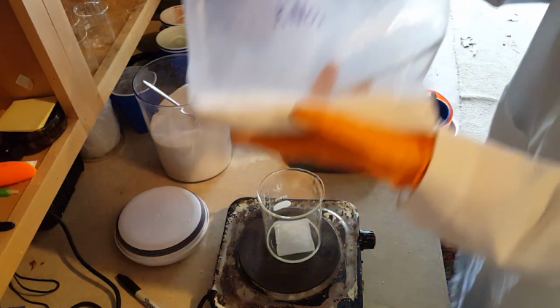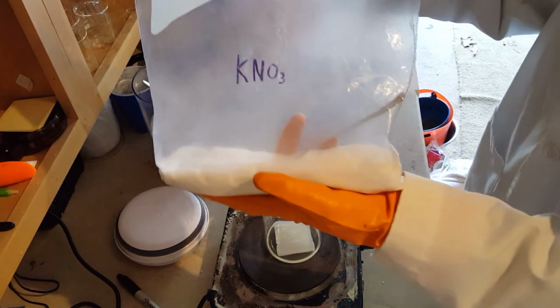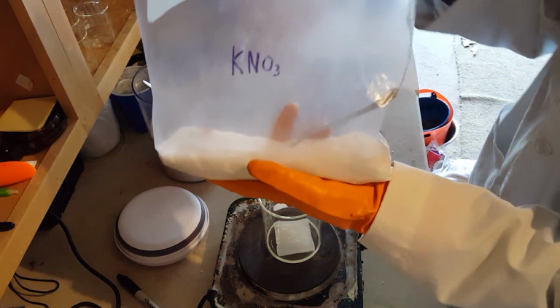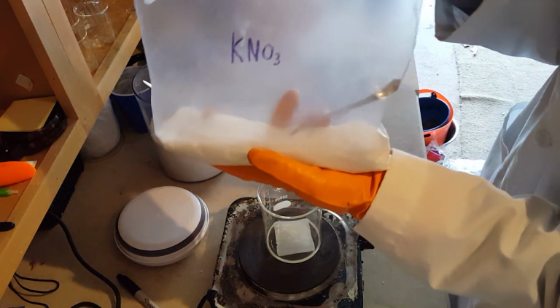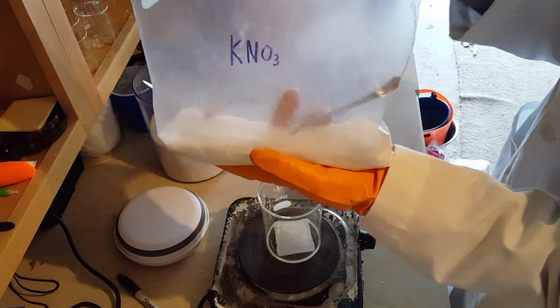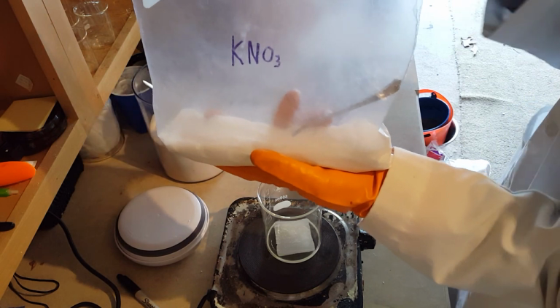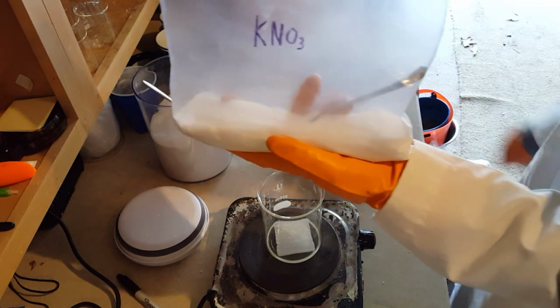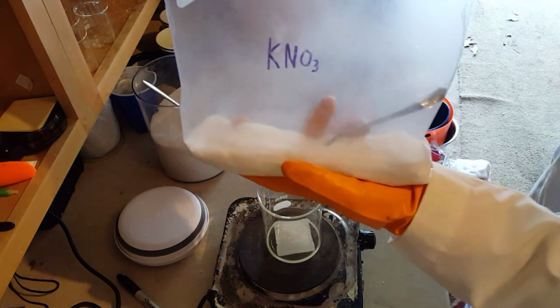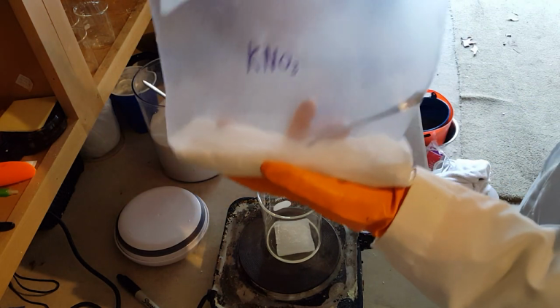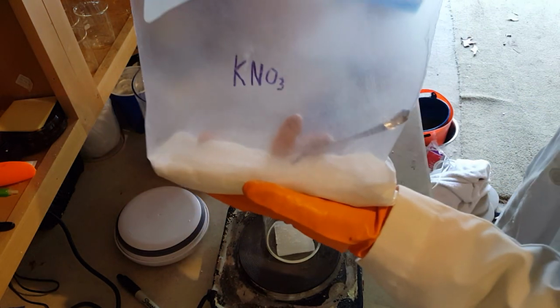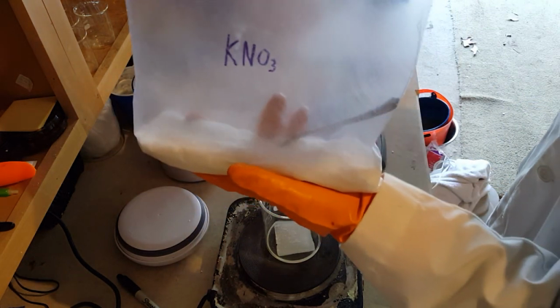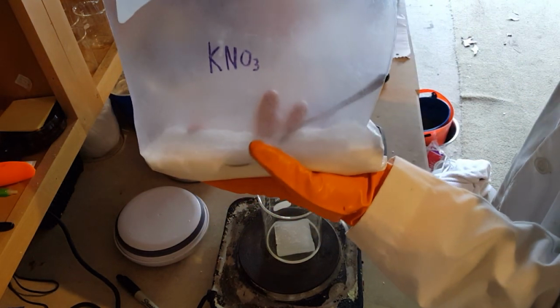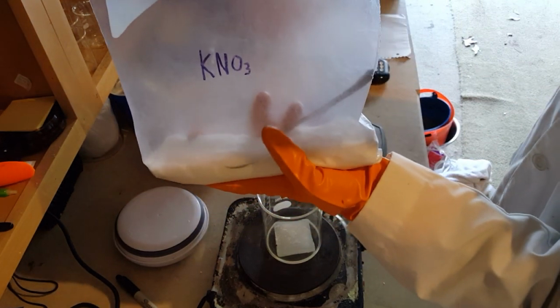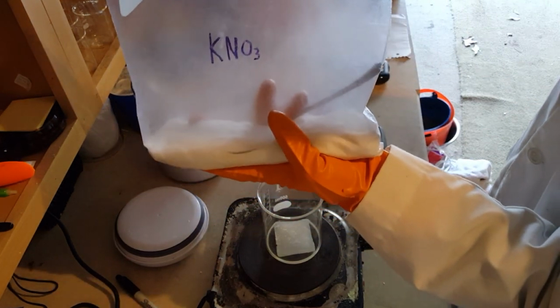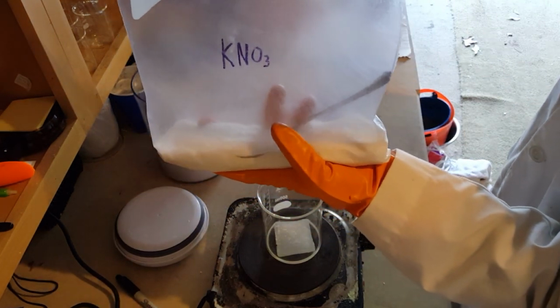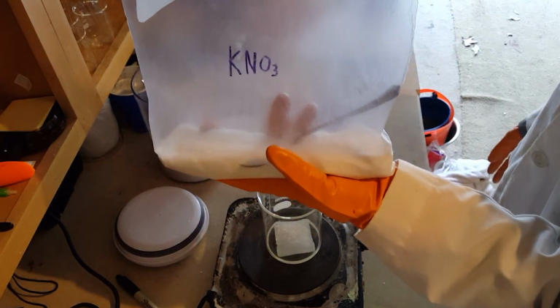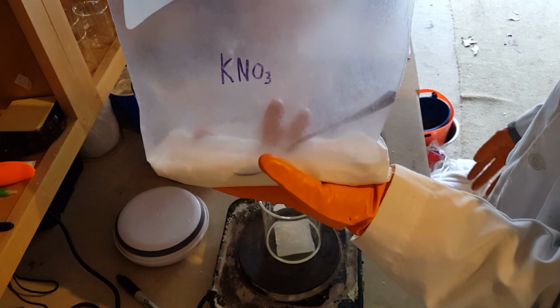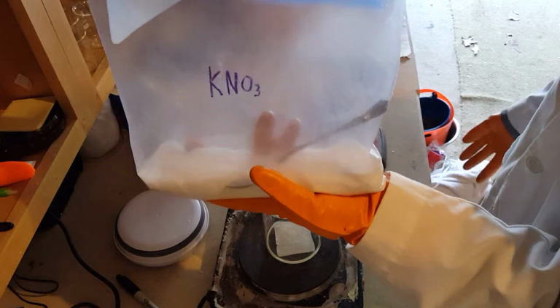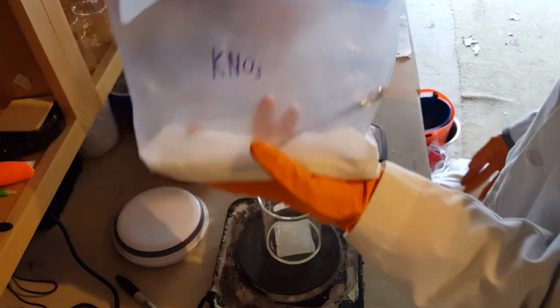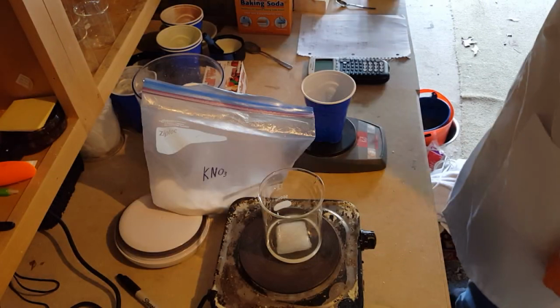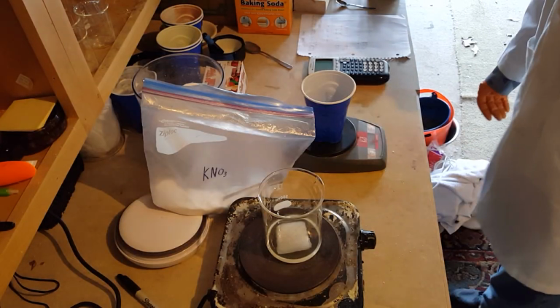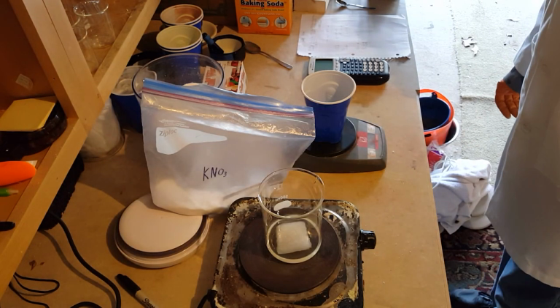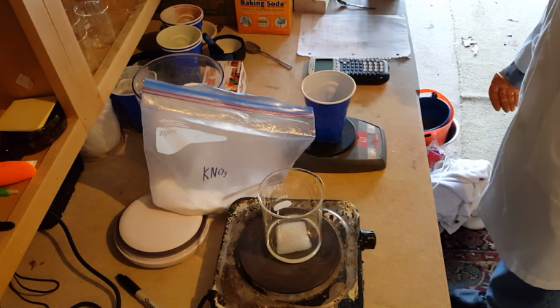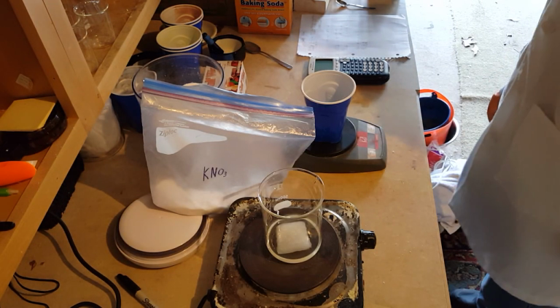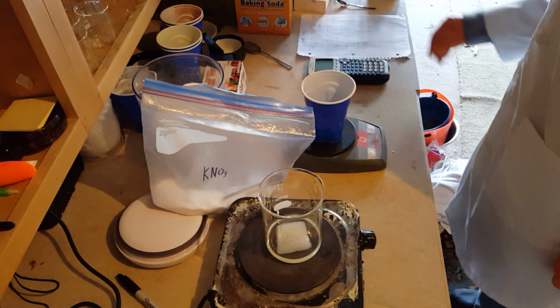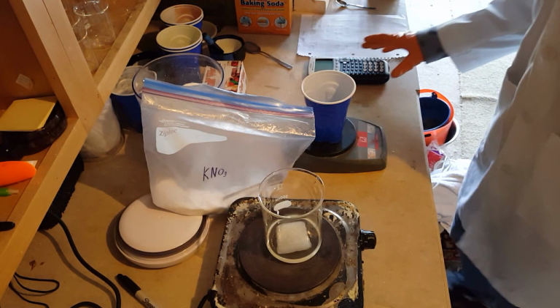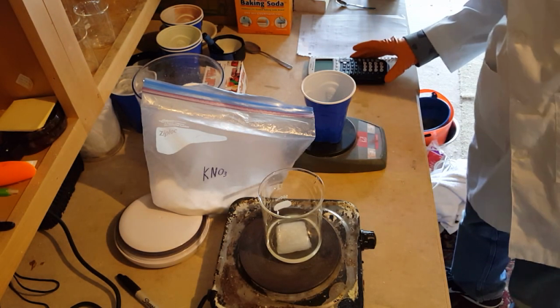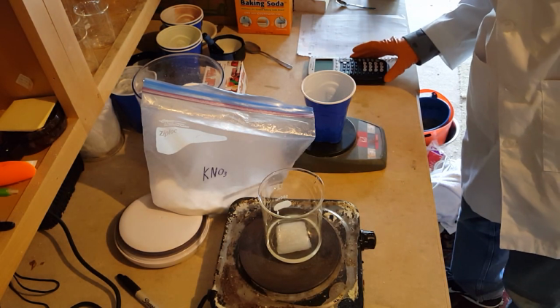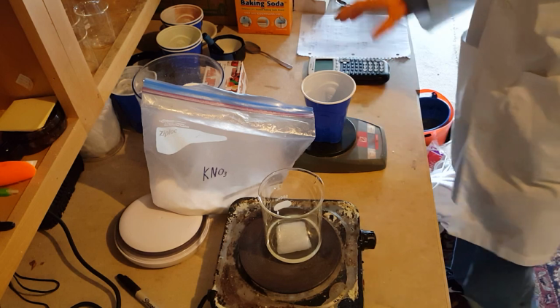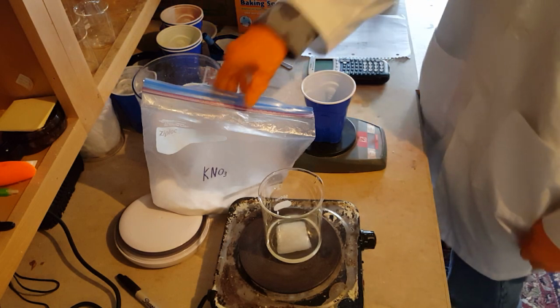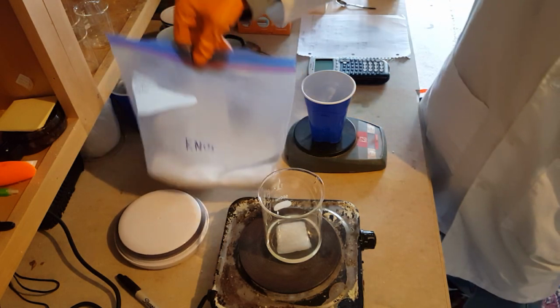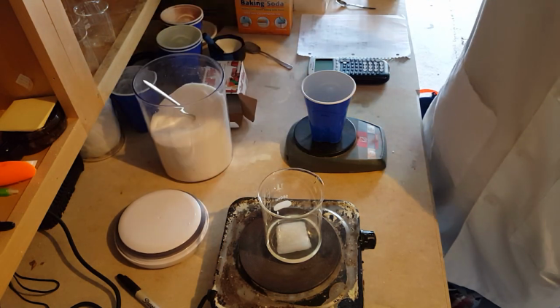You can easily get a large amount of potassium nitrate at a farm supply store, or you can get it in the form of stump remover. Alright, let's add our oxidizer now — 82.04 grams of potassium nitrate.